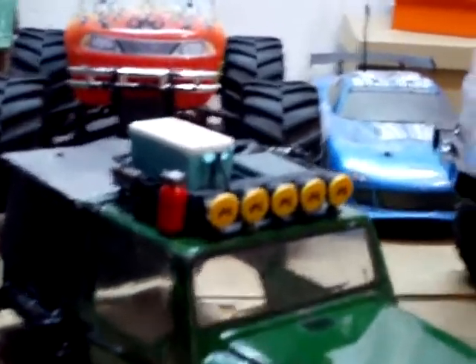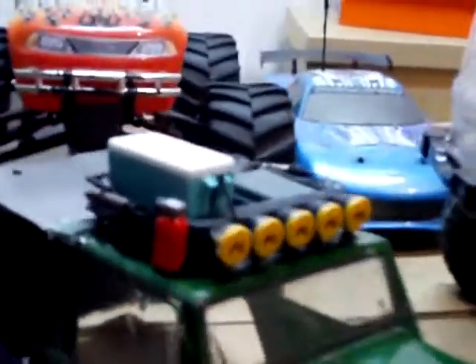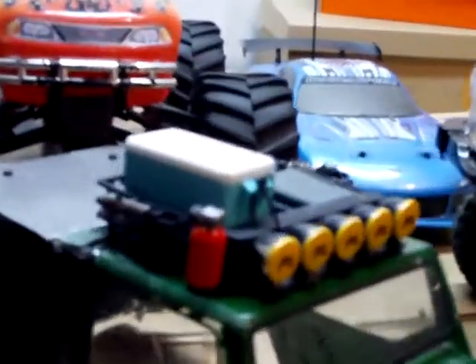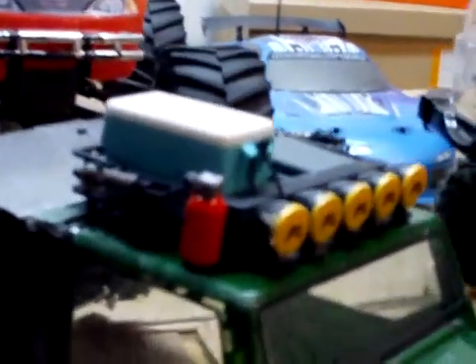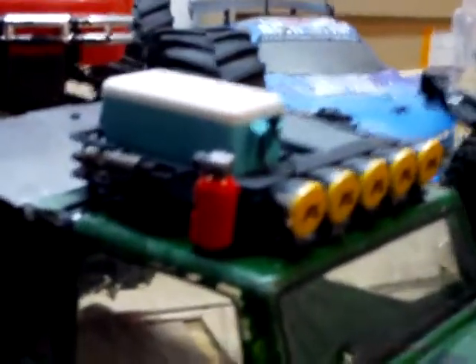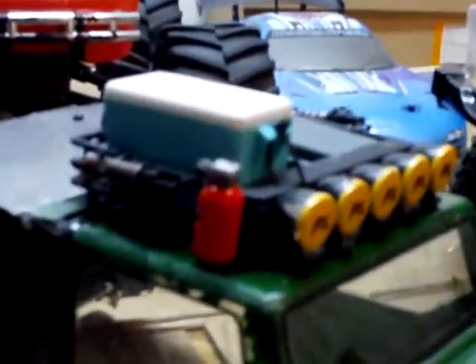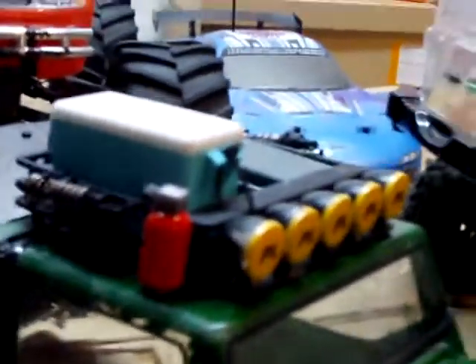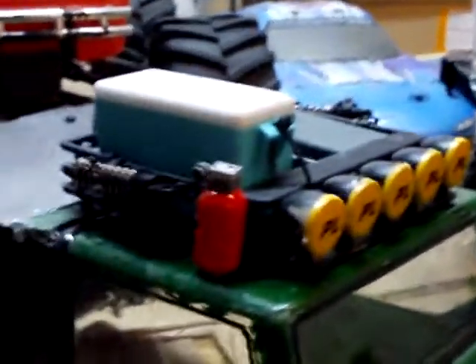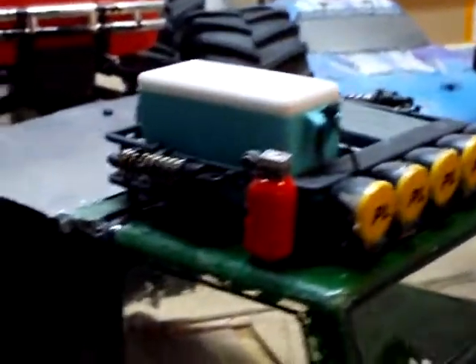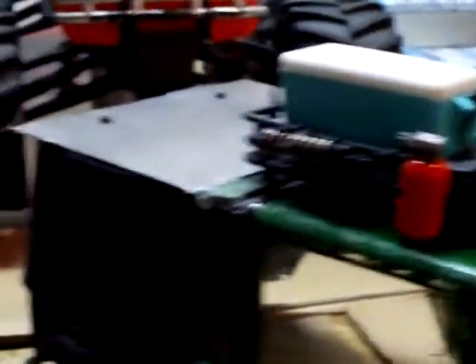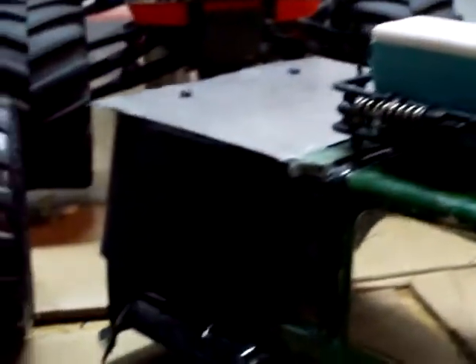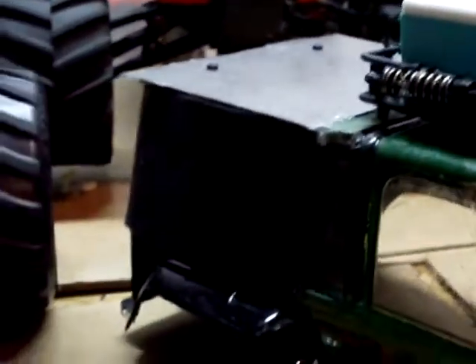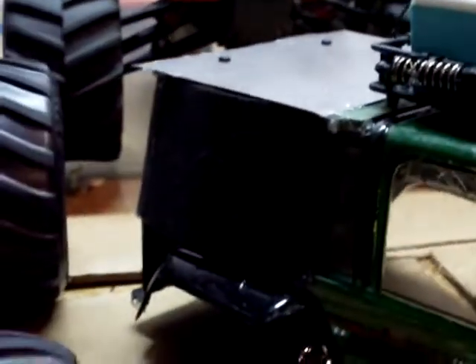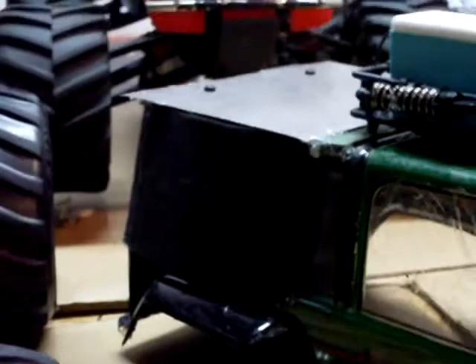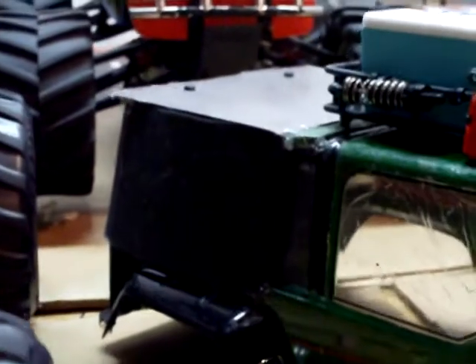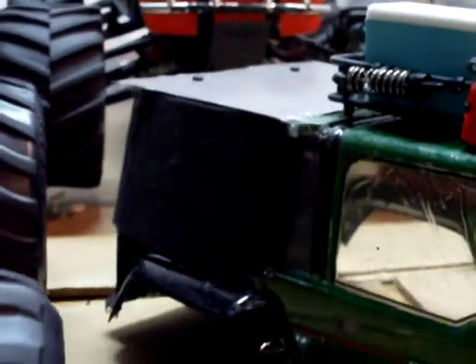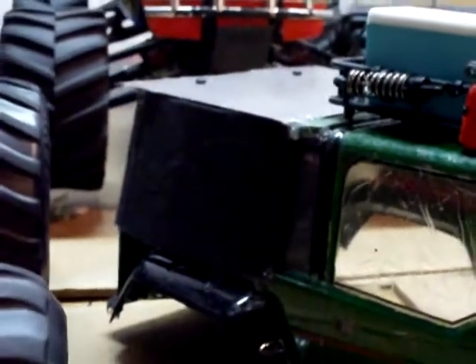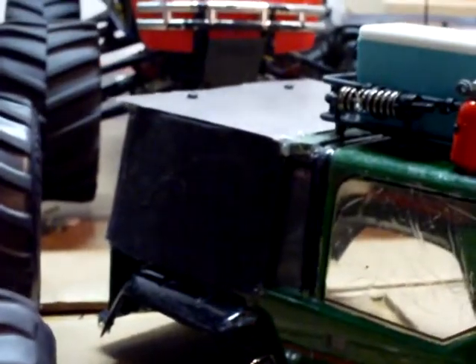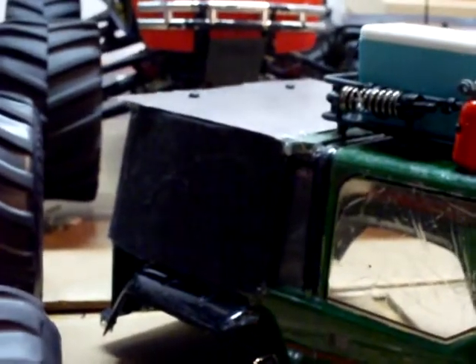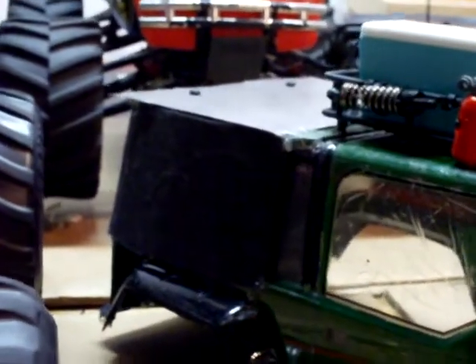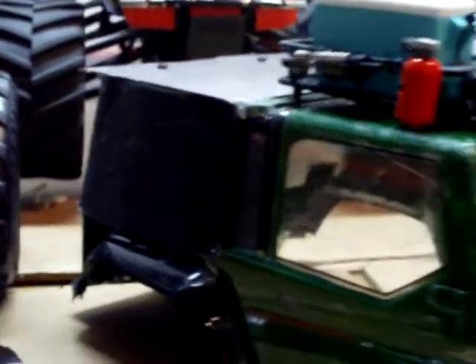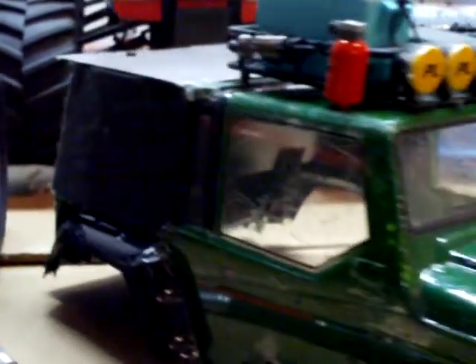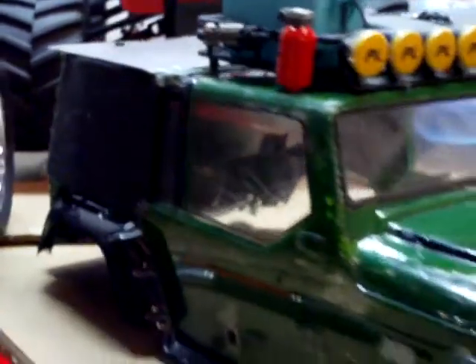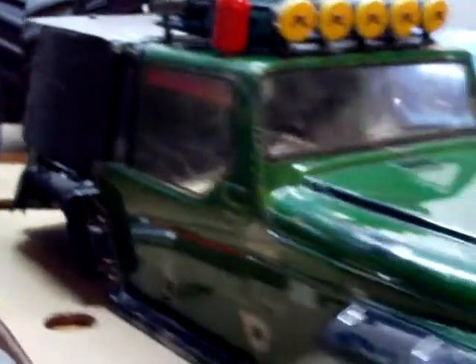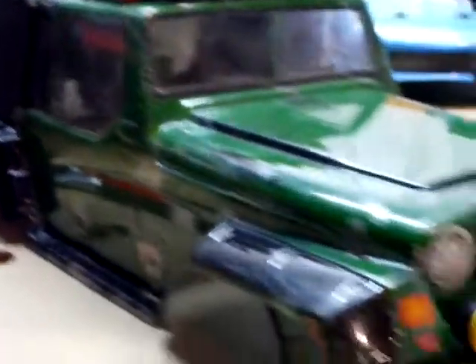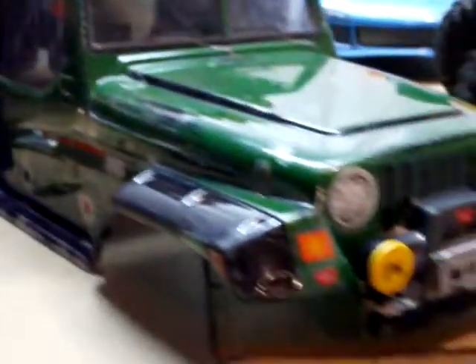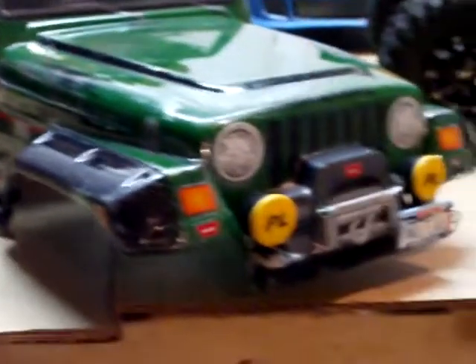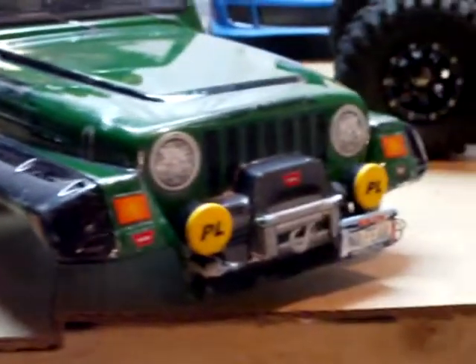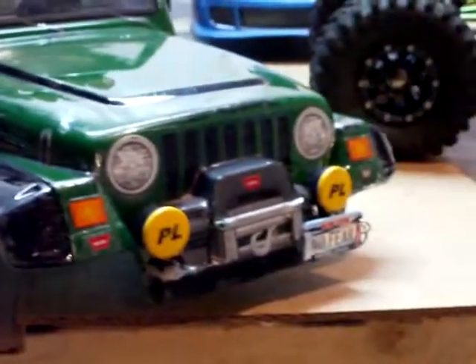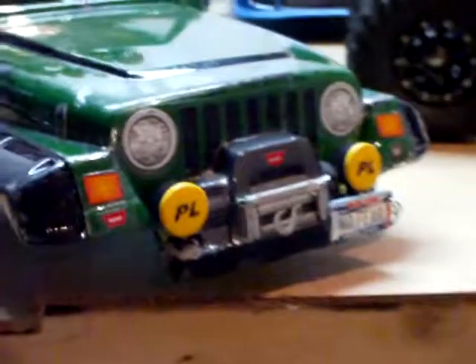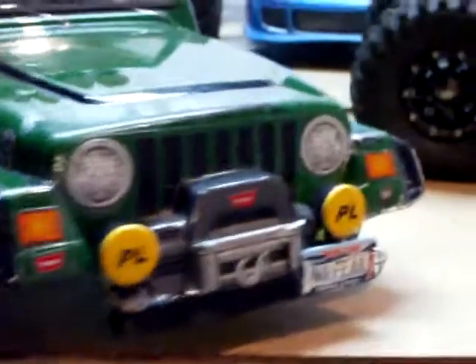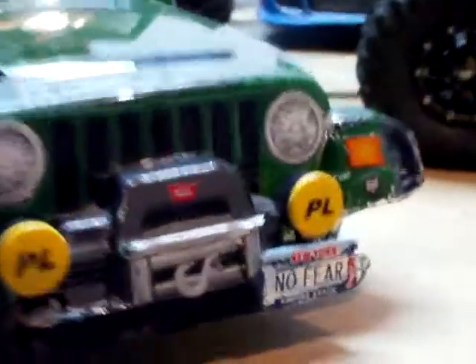Light bar, roof rack, and my custom fills in the back, and lights, my license plate.